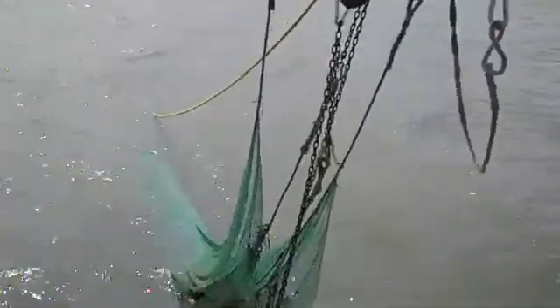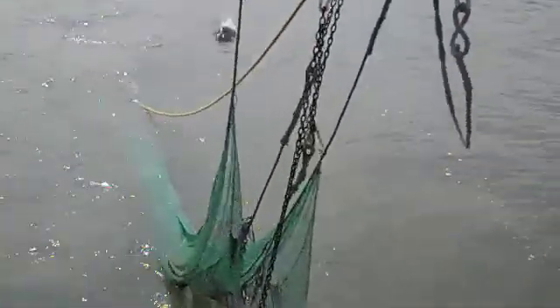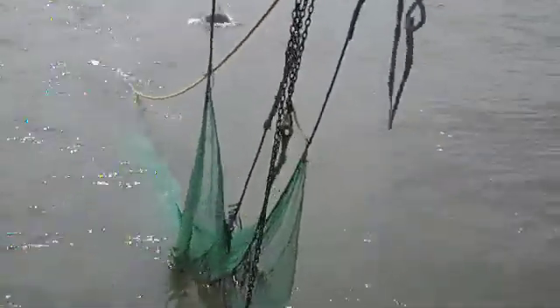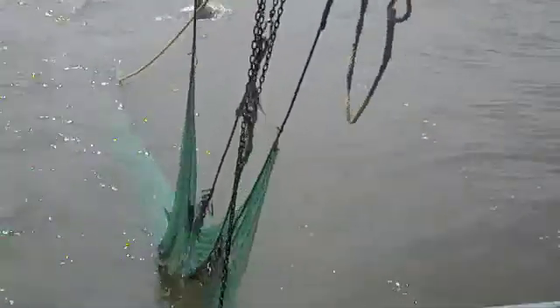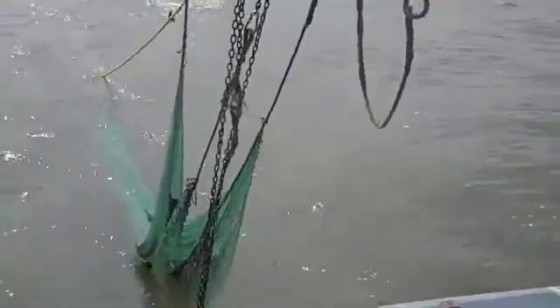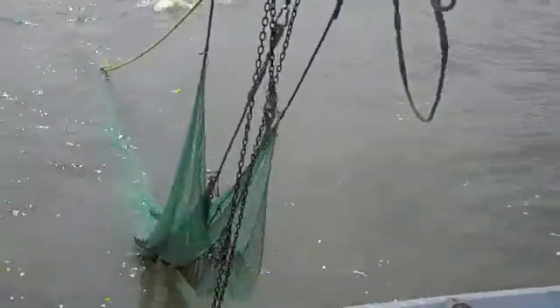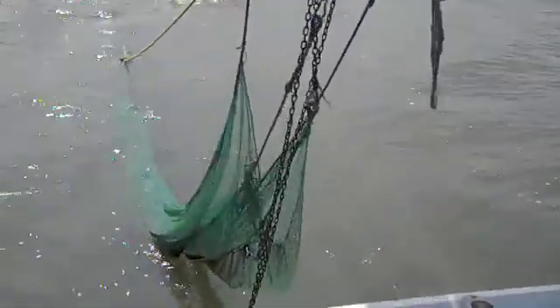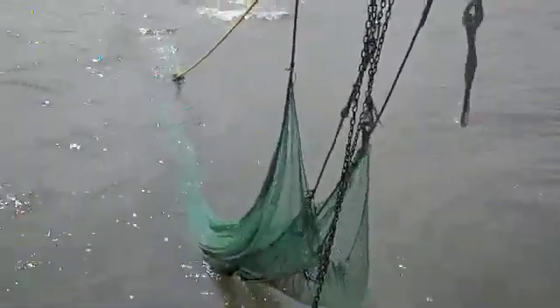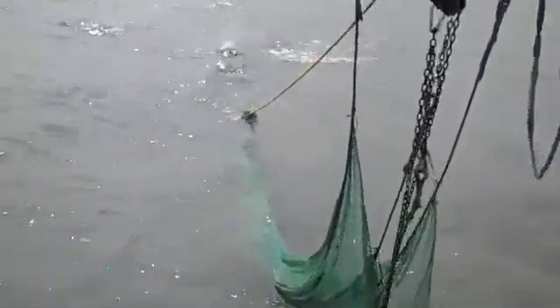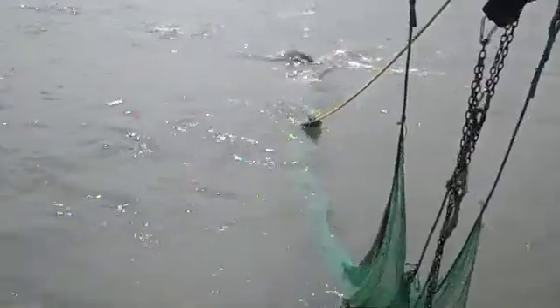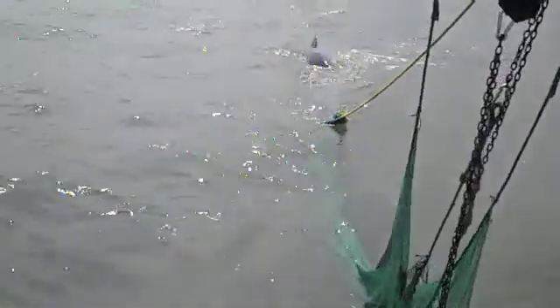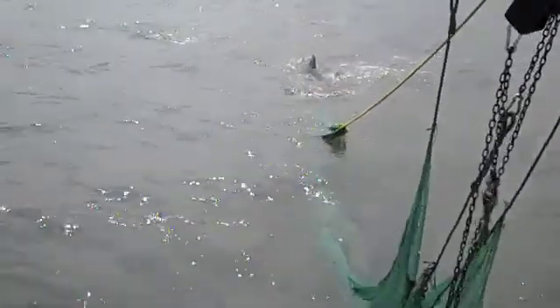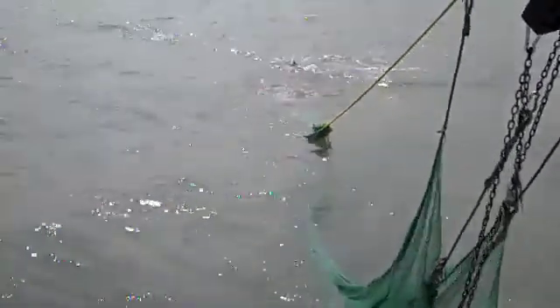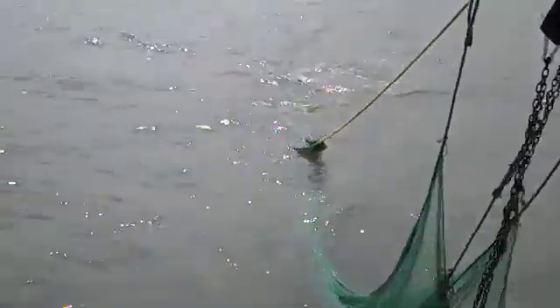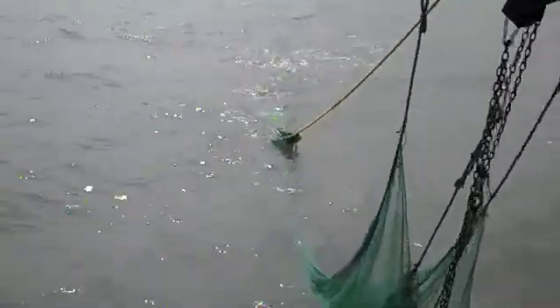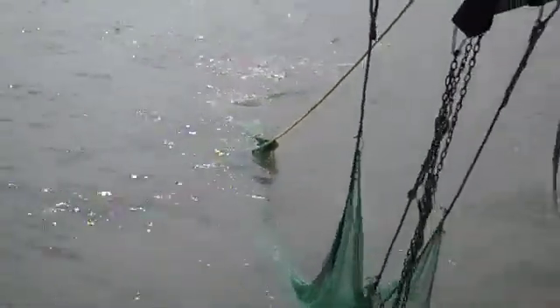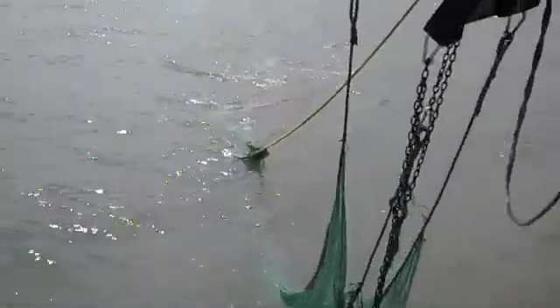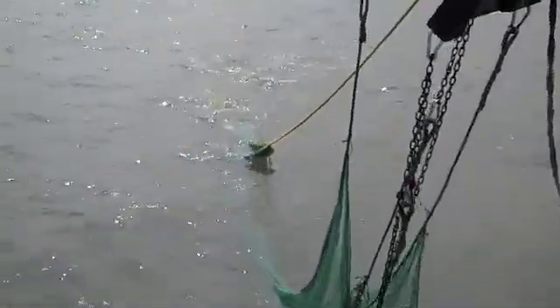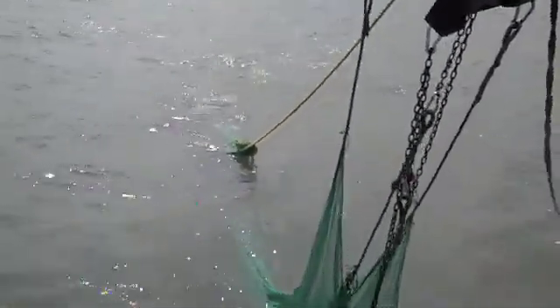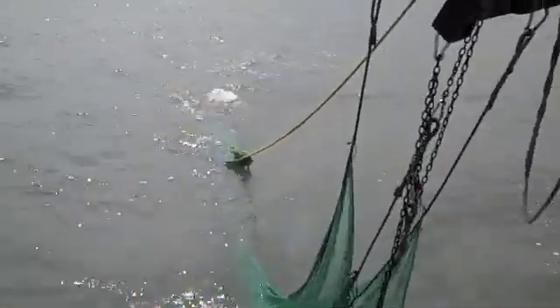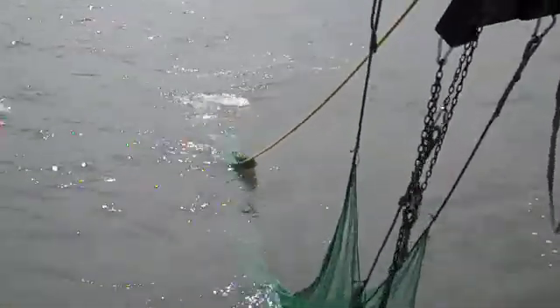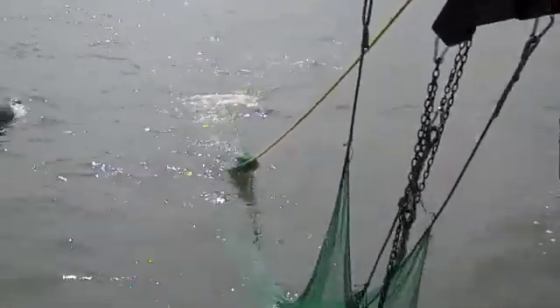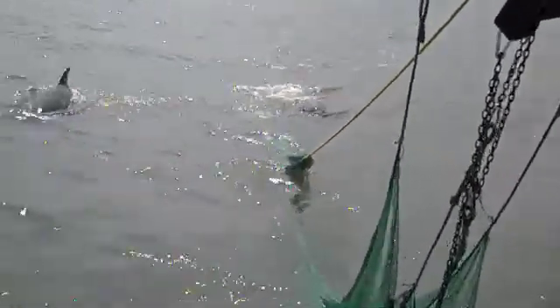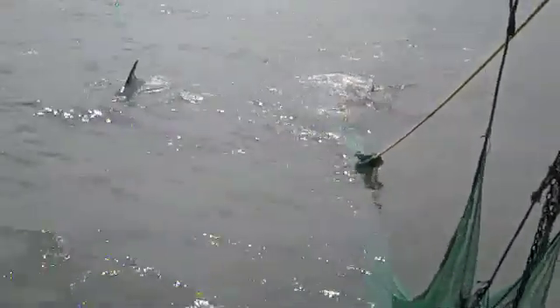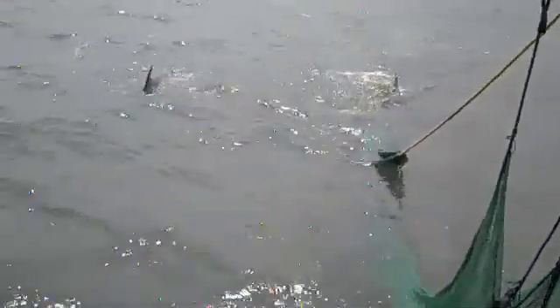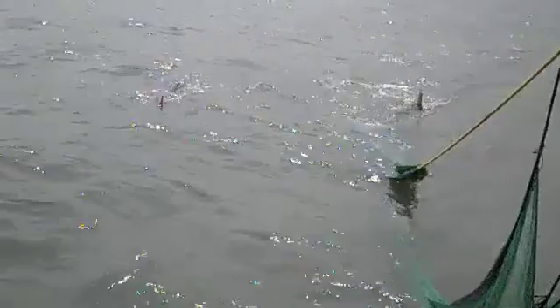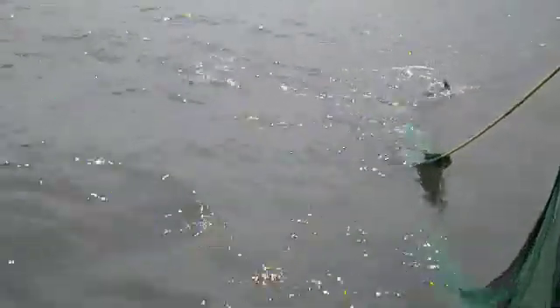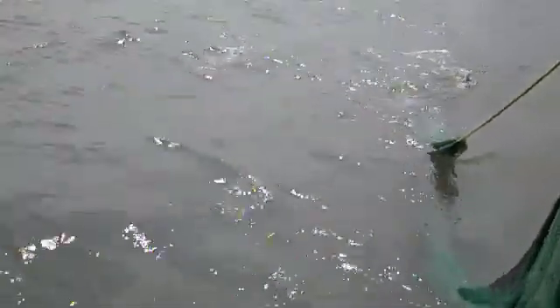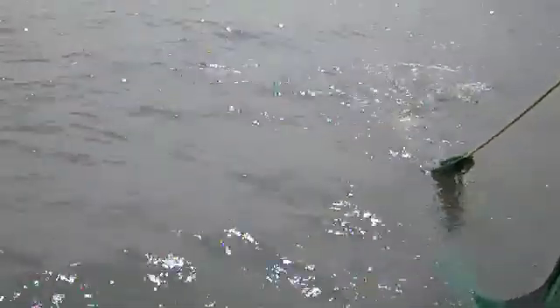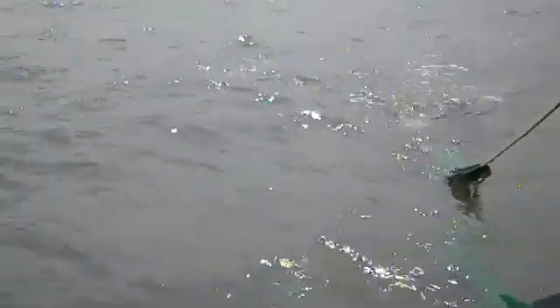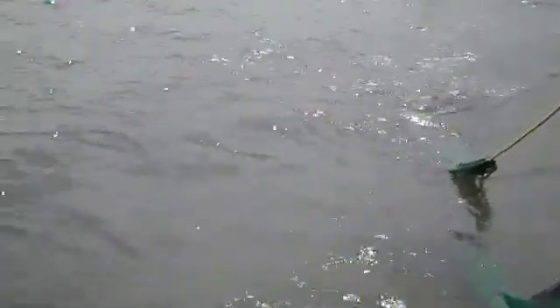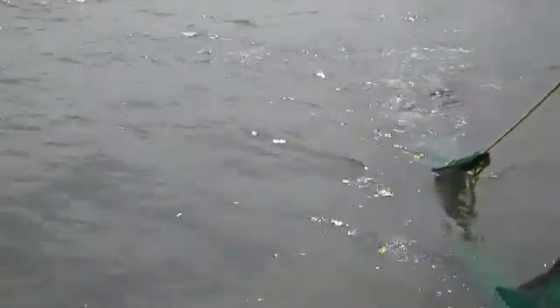Sometimes the dolphin will get real aggressive — they actually know how to untie the bag. Zip it. And it happens every once in a while, and it's okay.